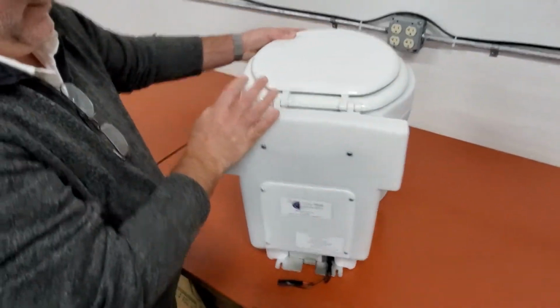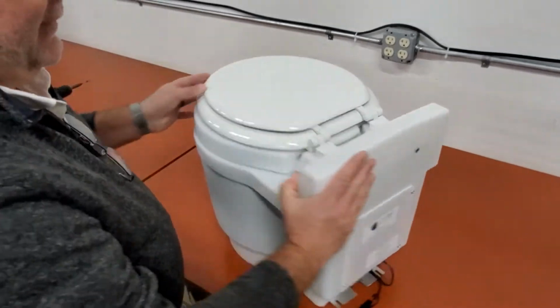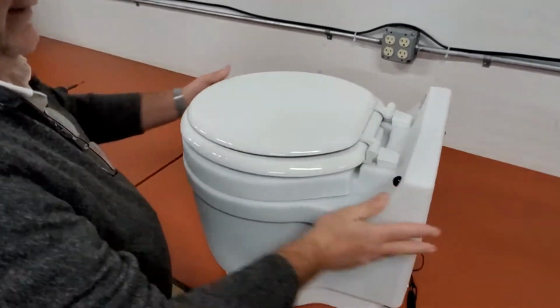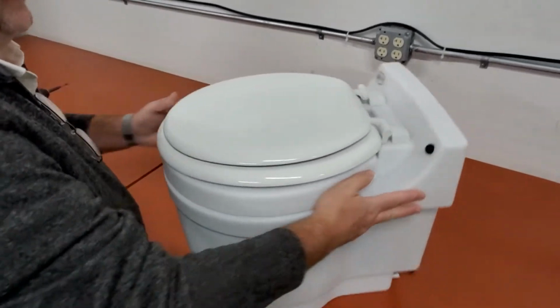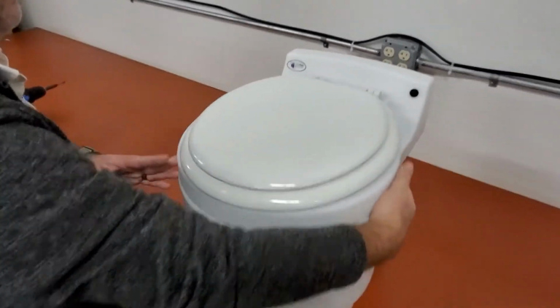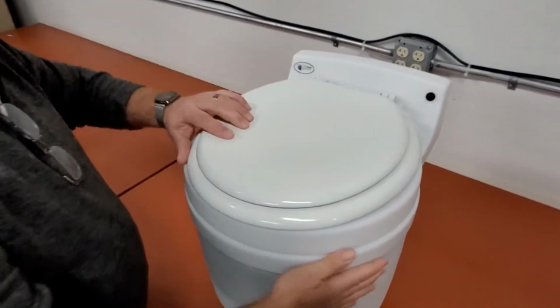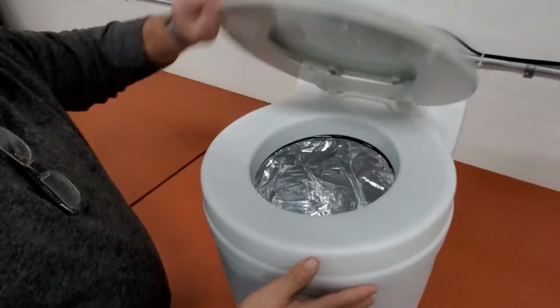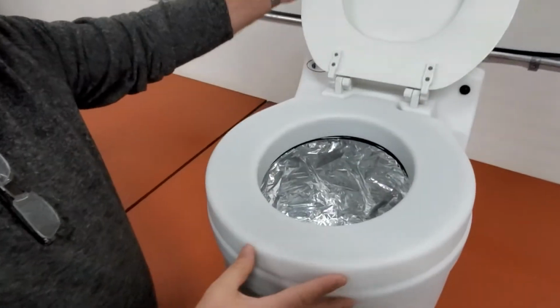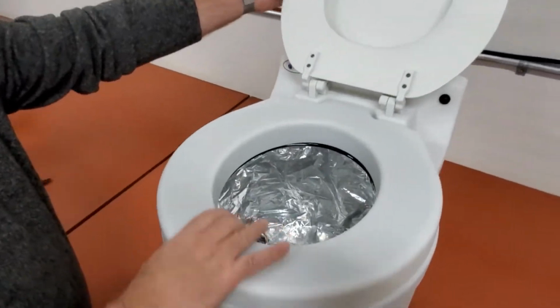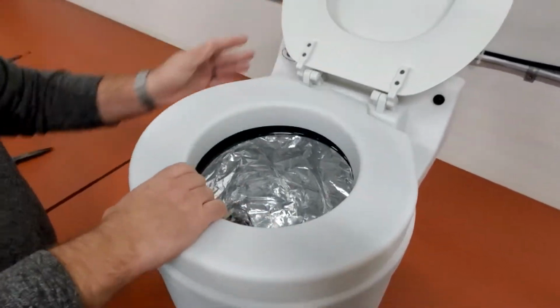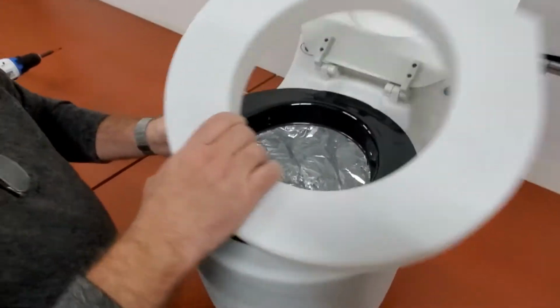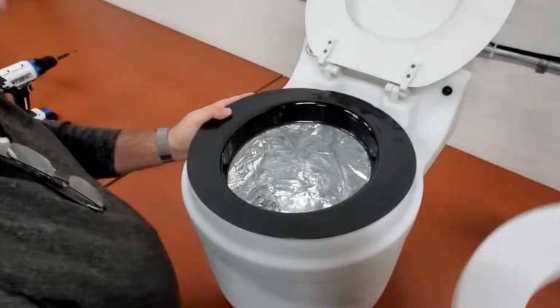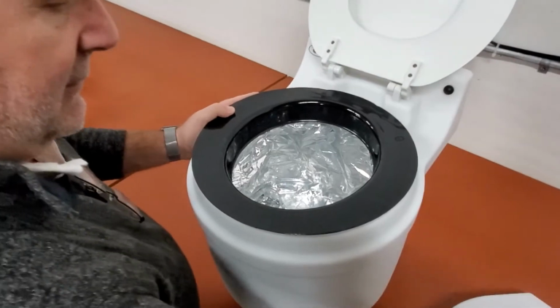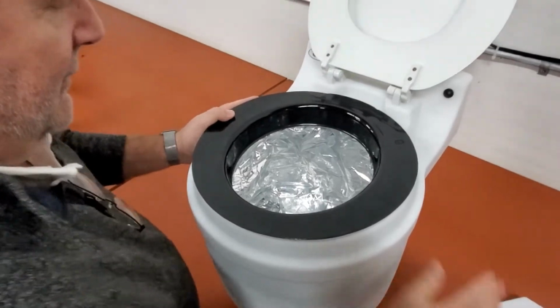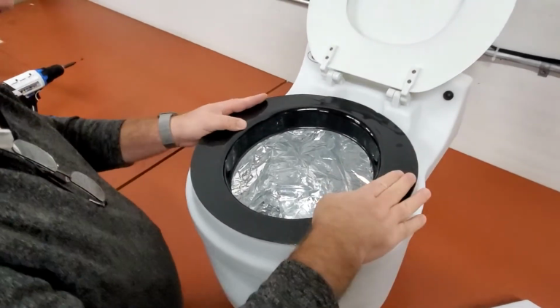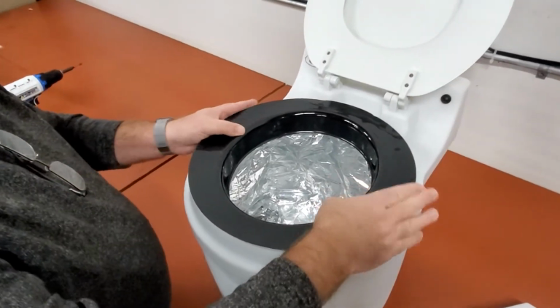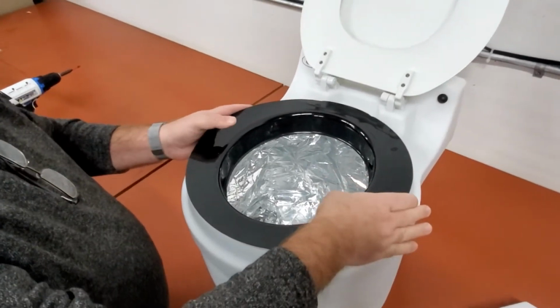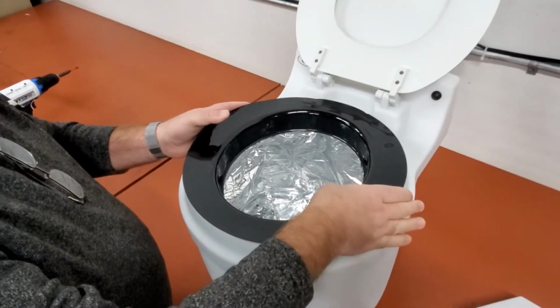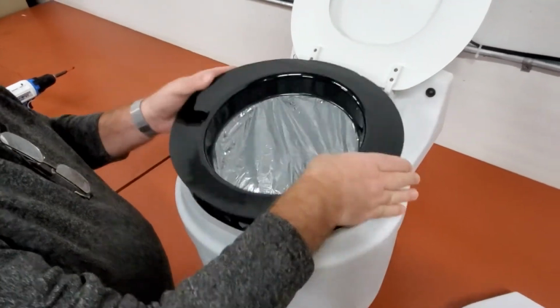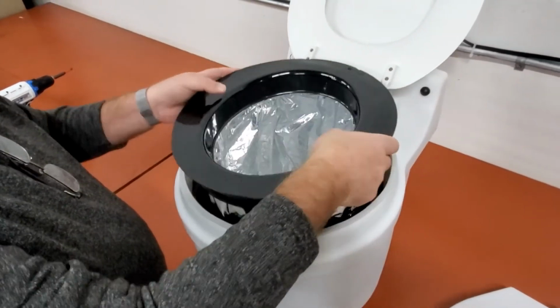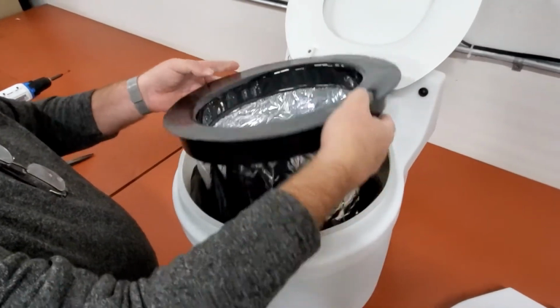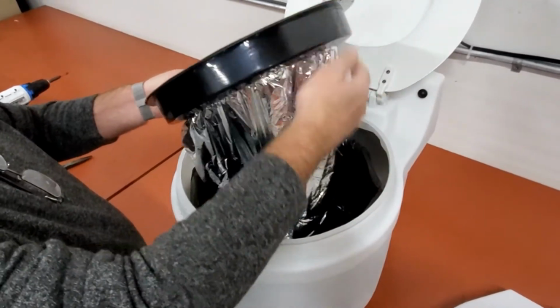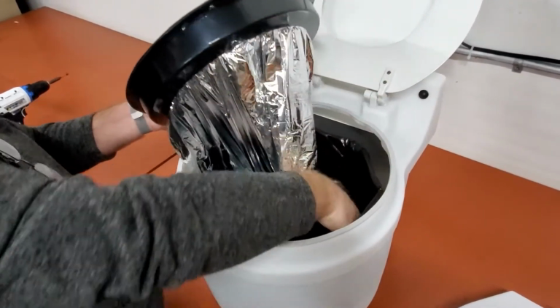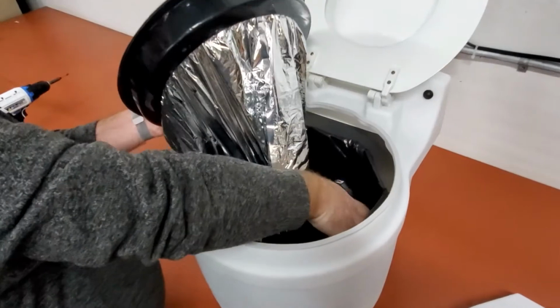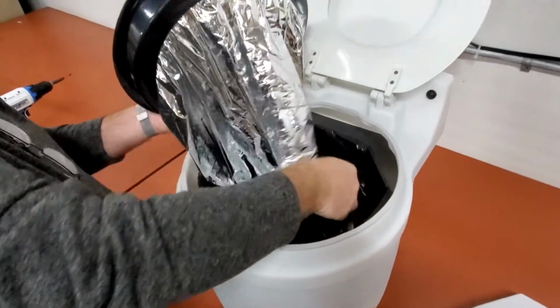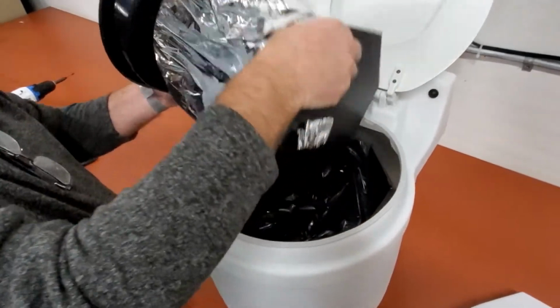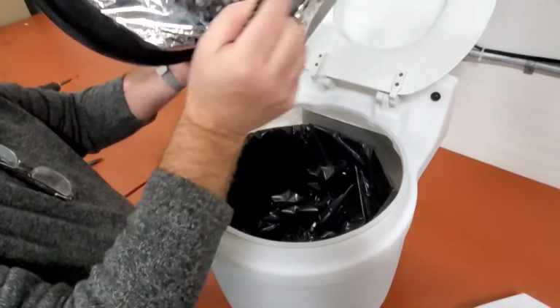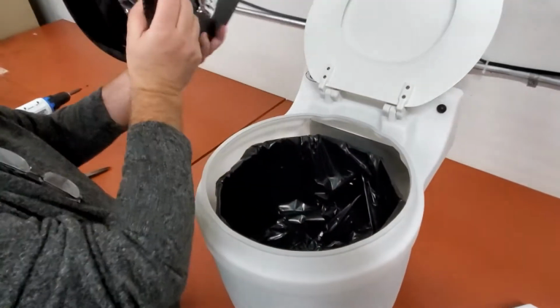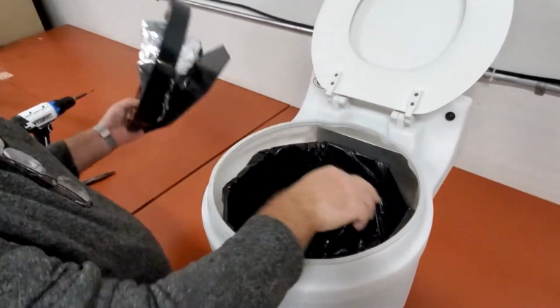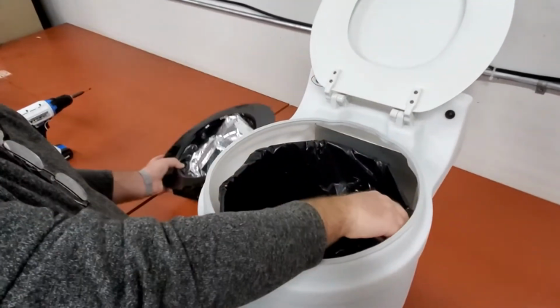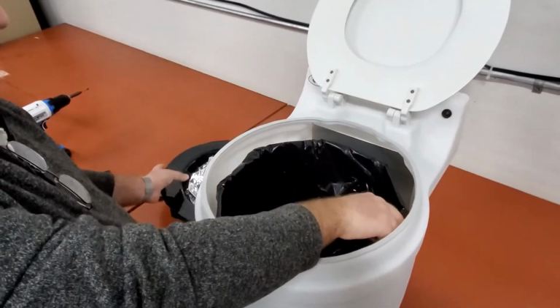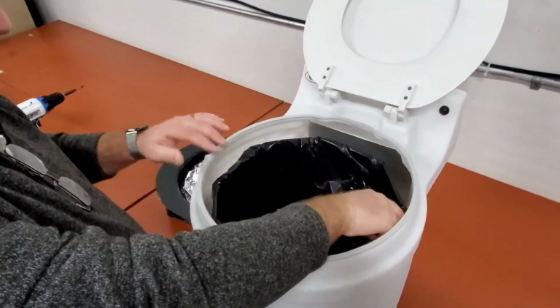As we come around to the front, we have our trim top, our cartridge, panel, and our container.